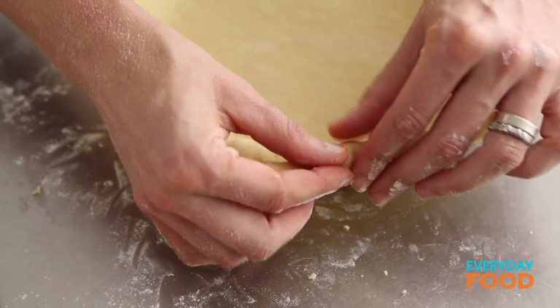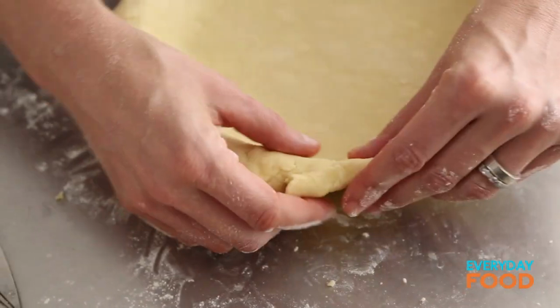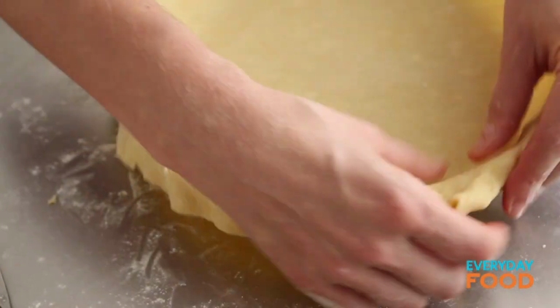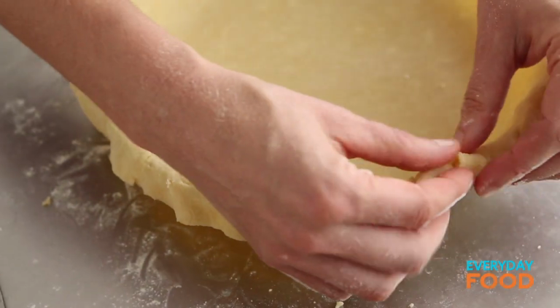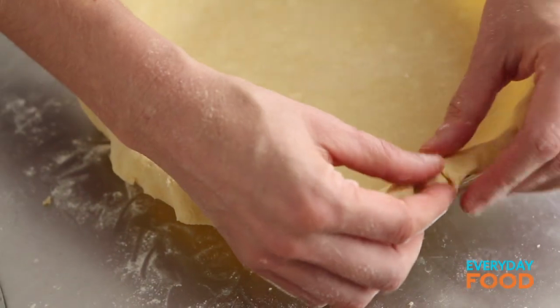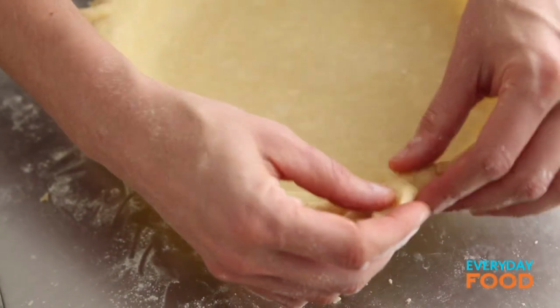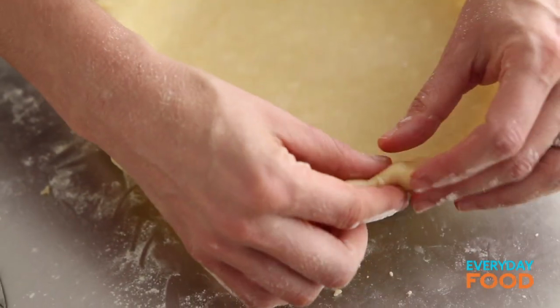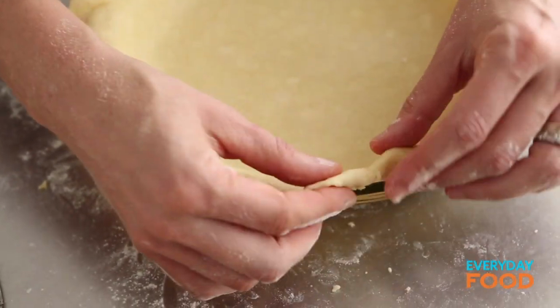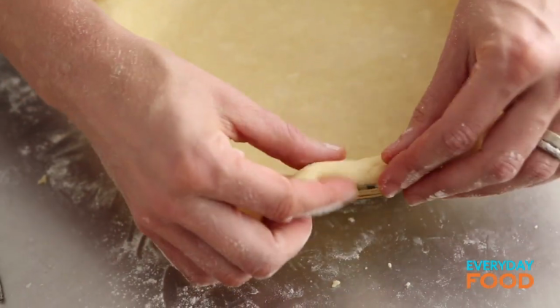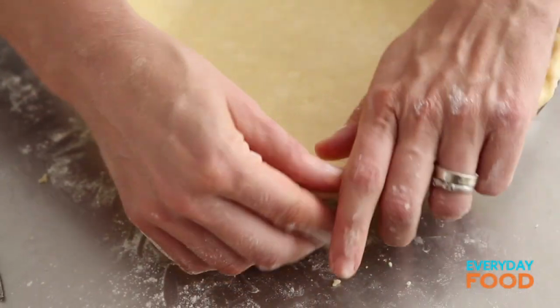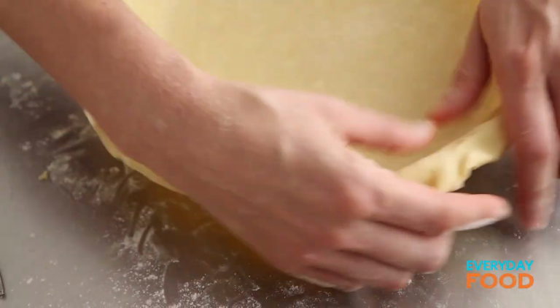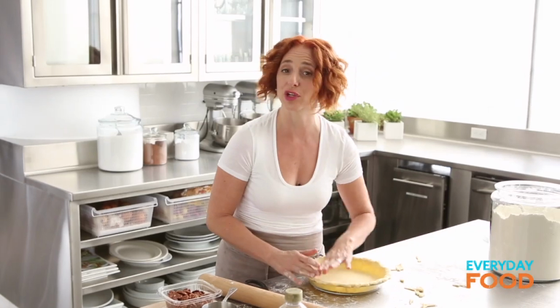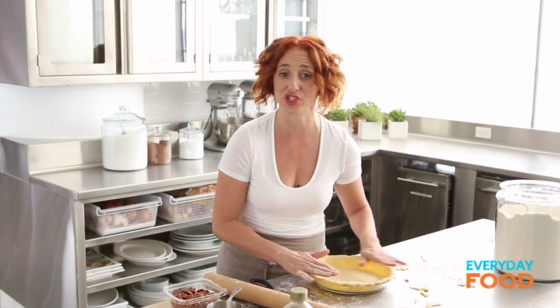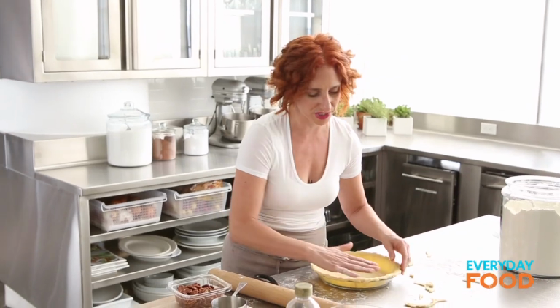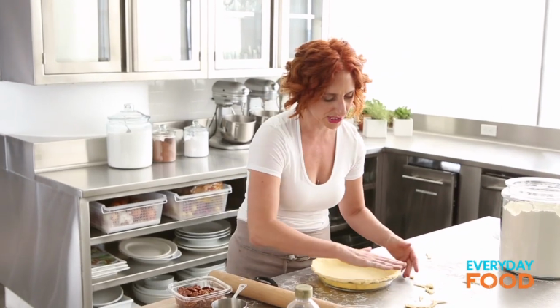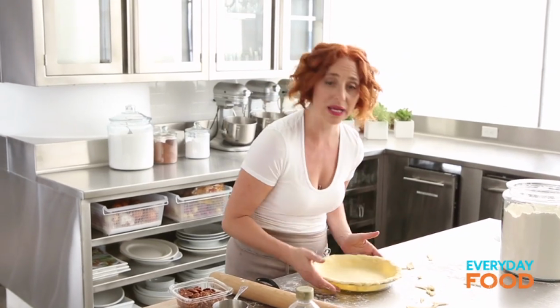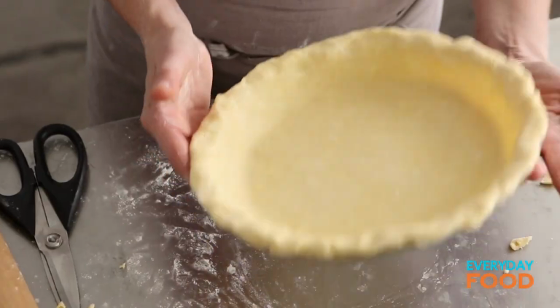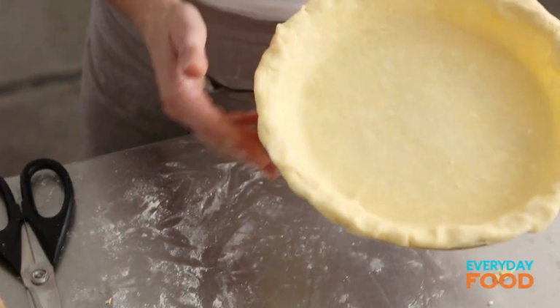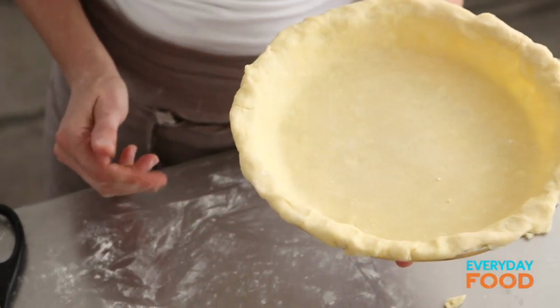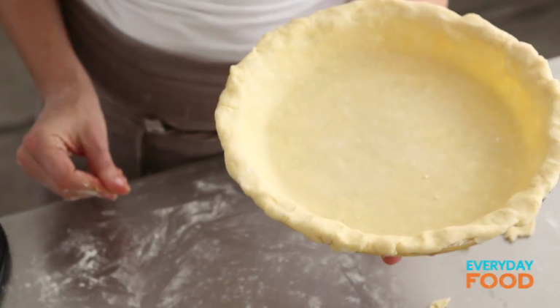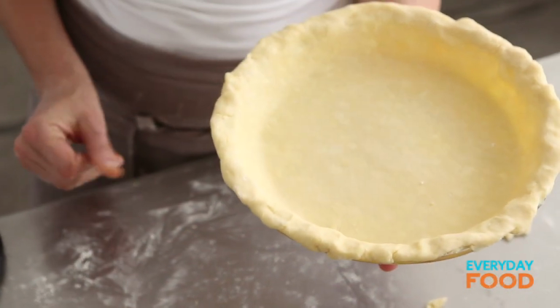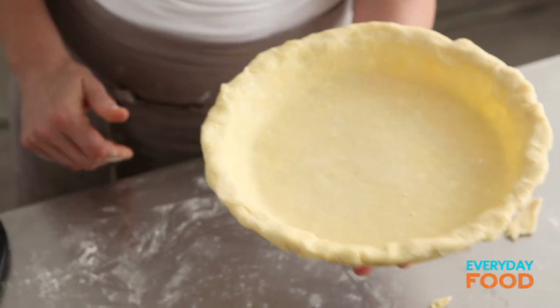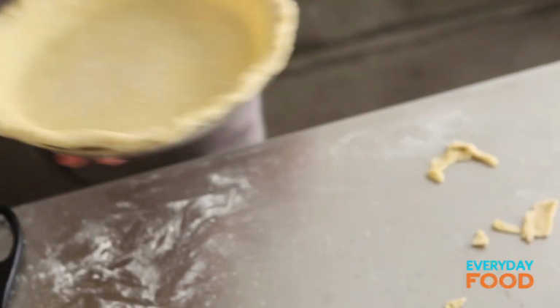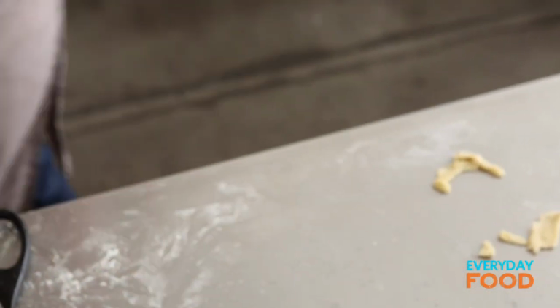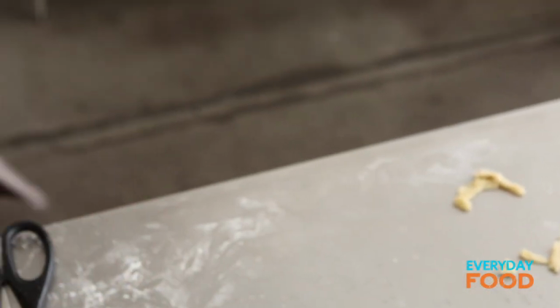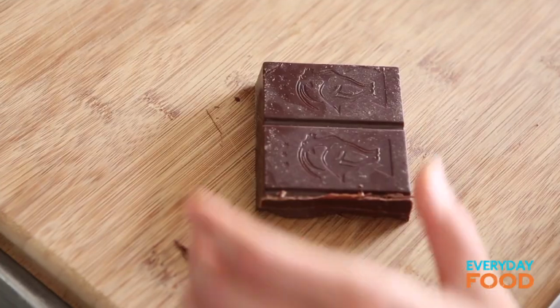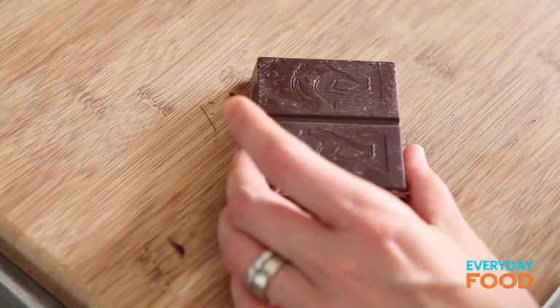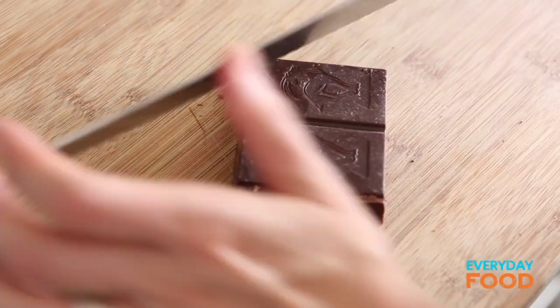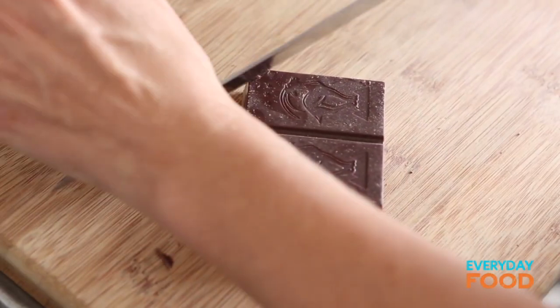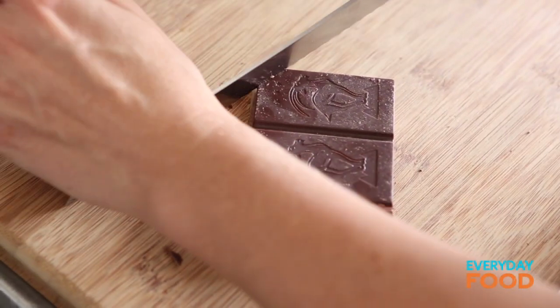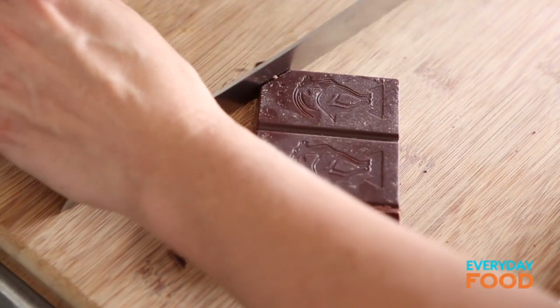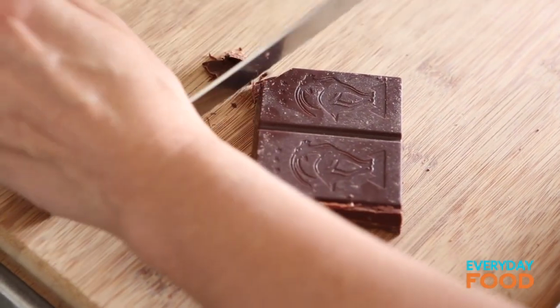Go all around the edges and then just fold the edges under to double the crust. Once it's all sealed, you go around the edges and crimp it however you like. I'm just going to seal it, put it in the fridge while I make my filling, and we're good to go. While the pie crust is chilling, you can get your filling ready.